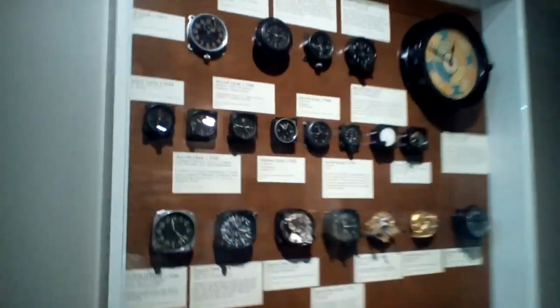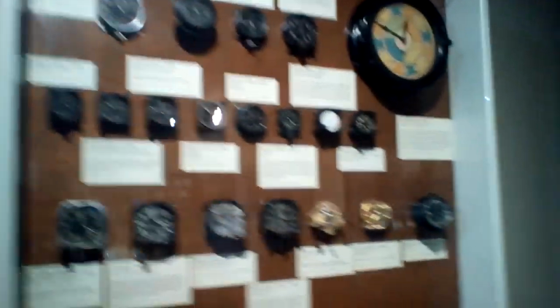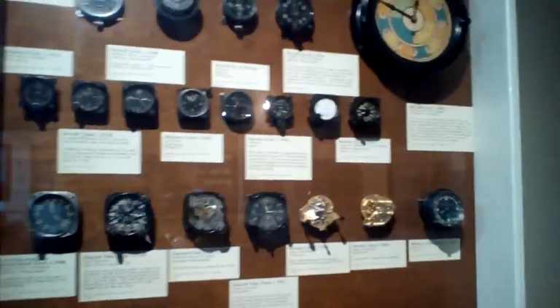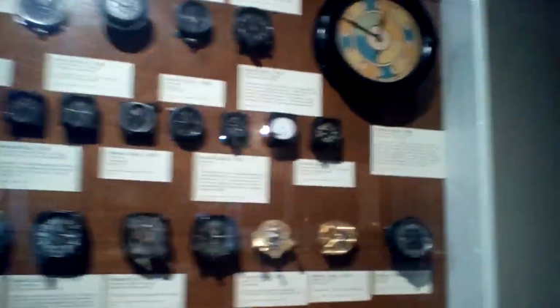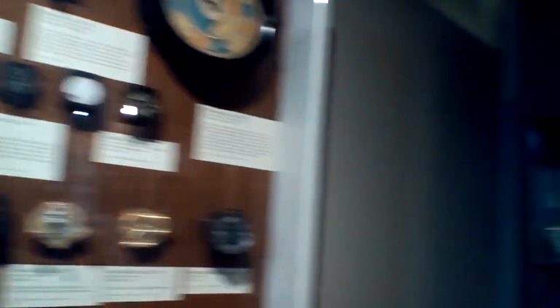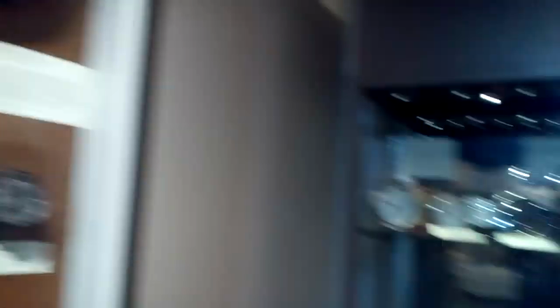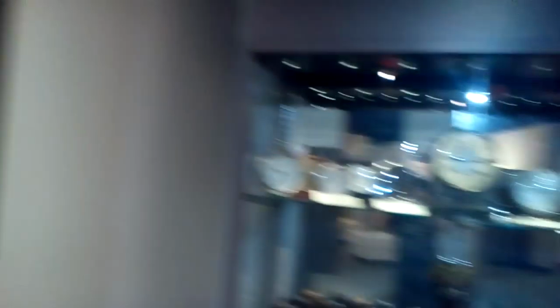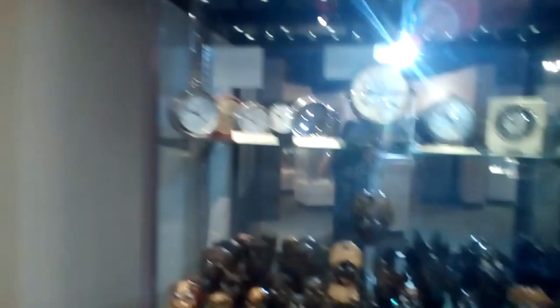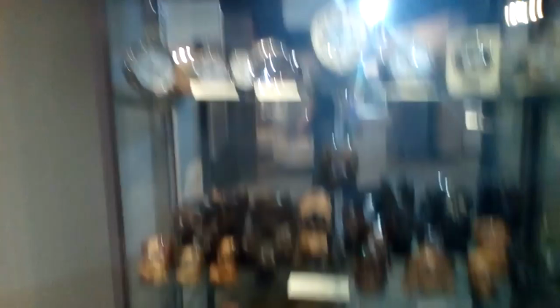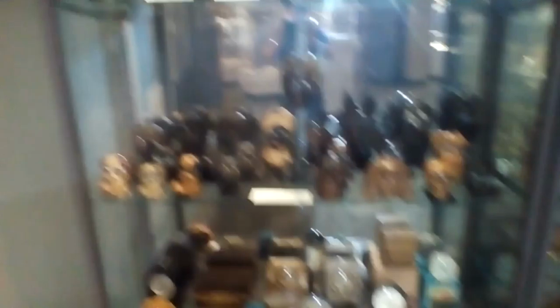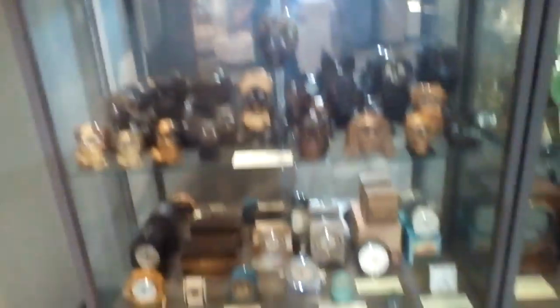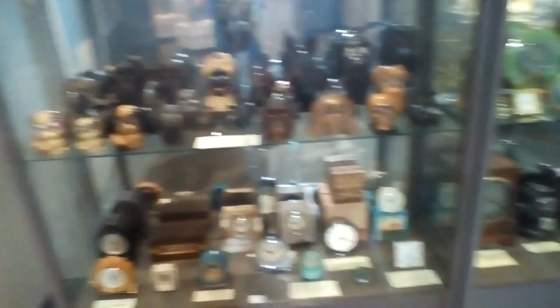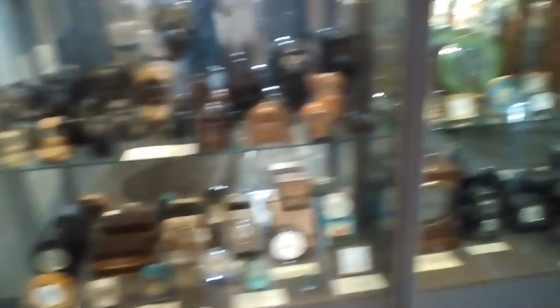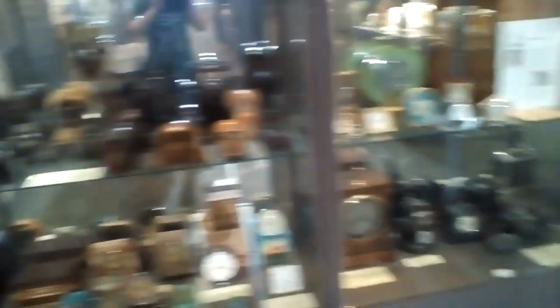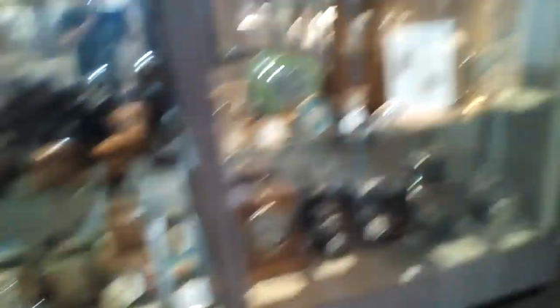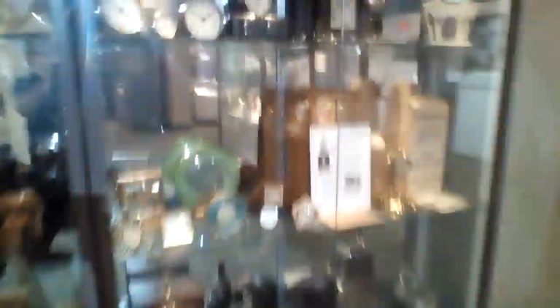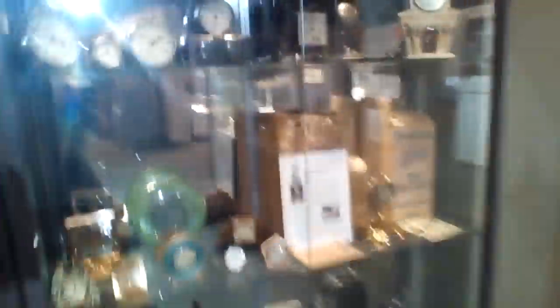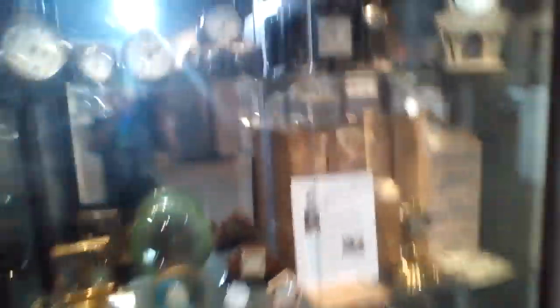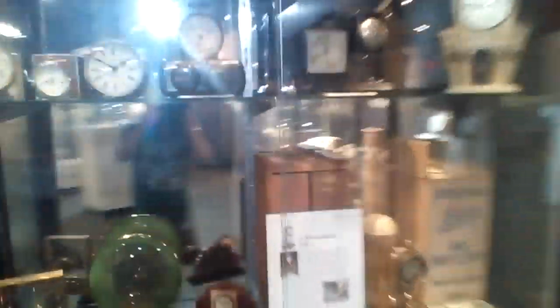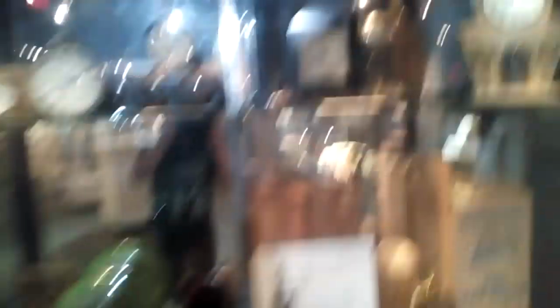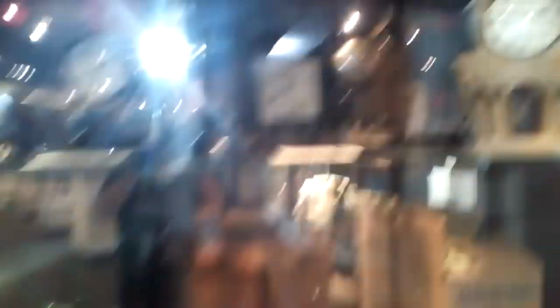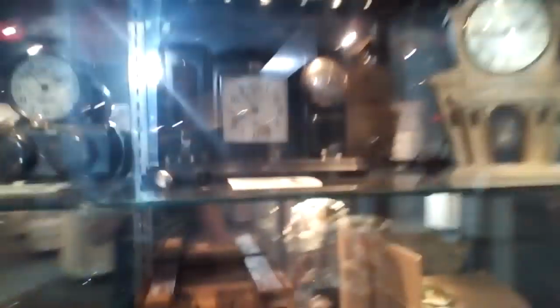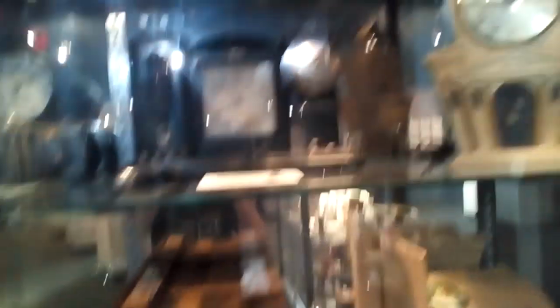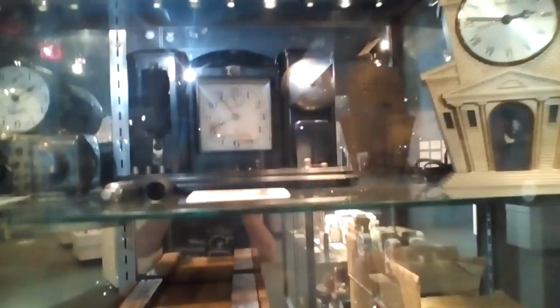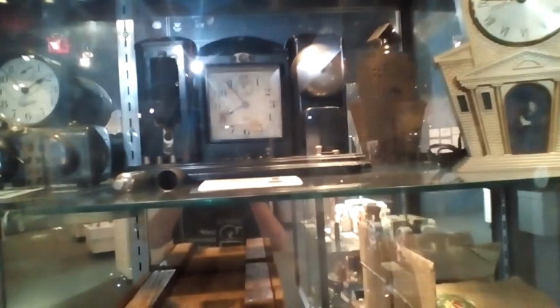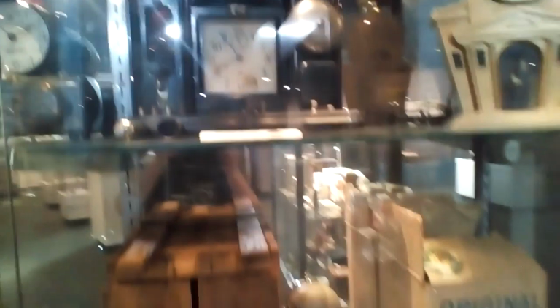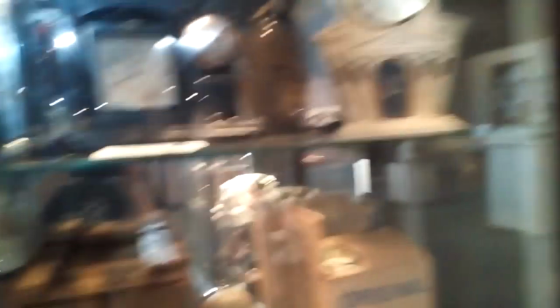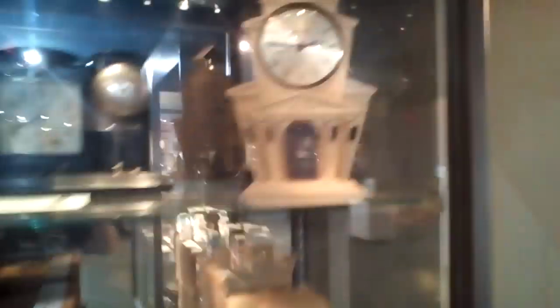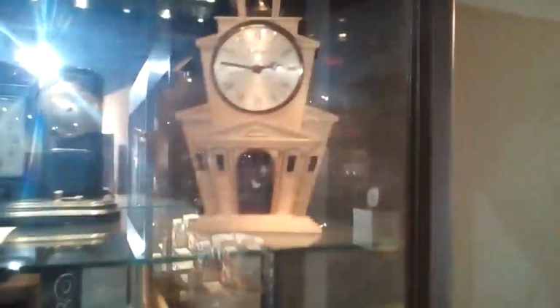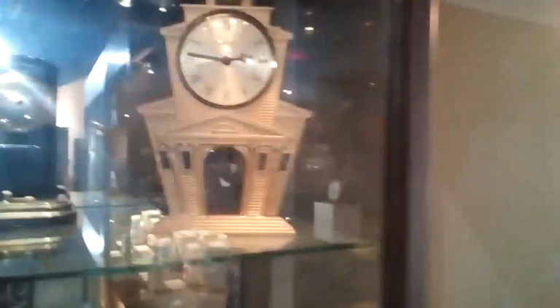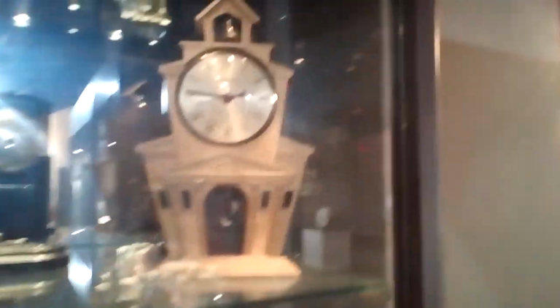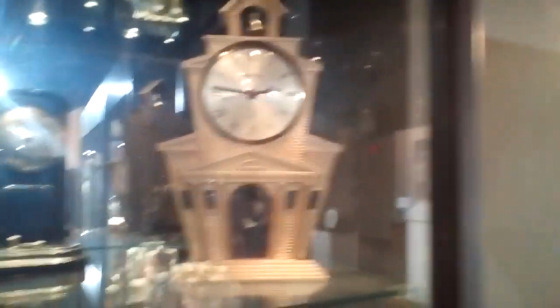Aircraft carrier clocks. A bunch of other novelty timepieces. This one is a good example.